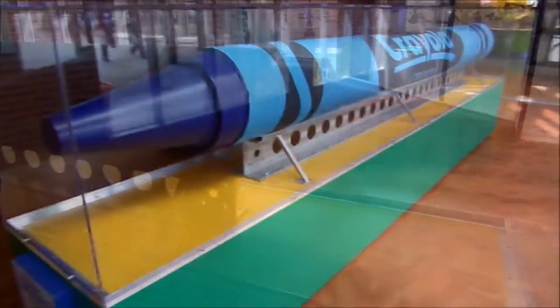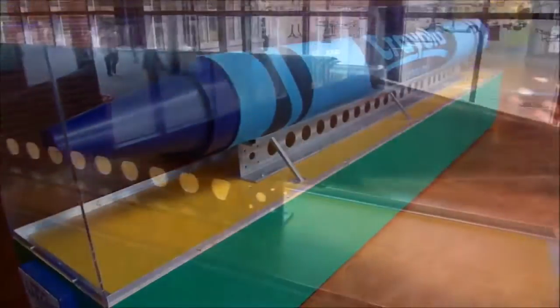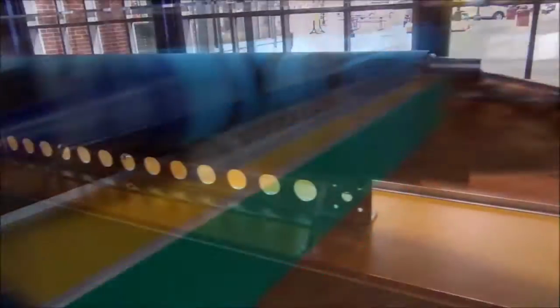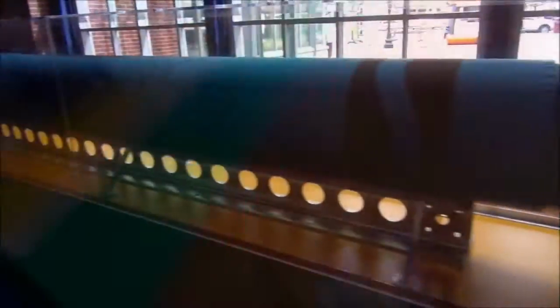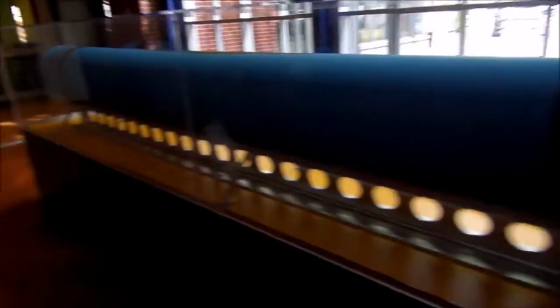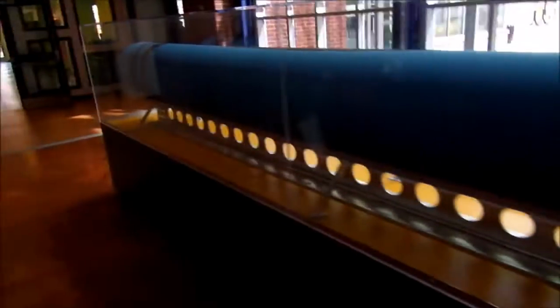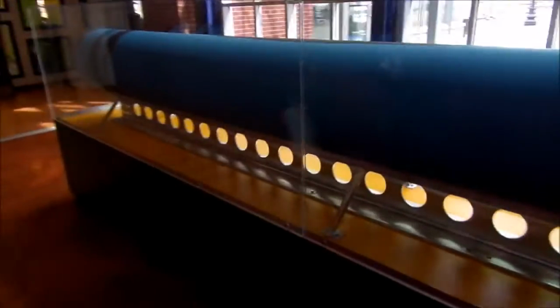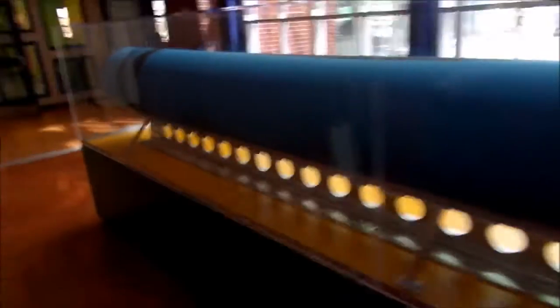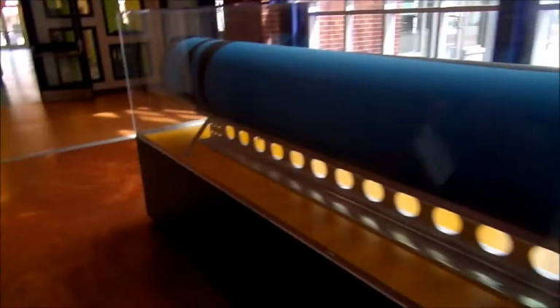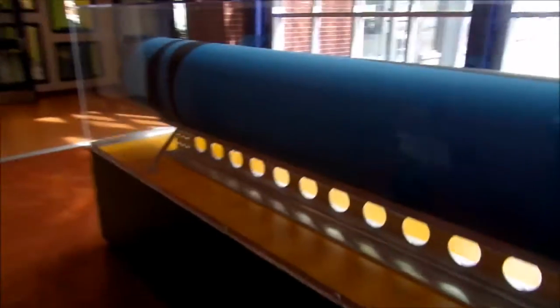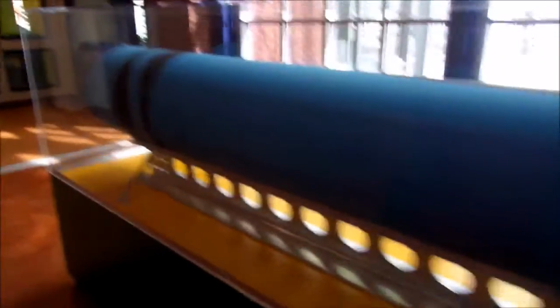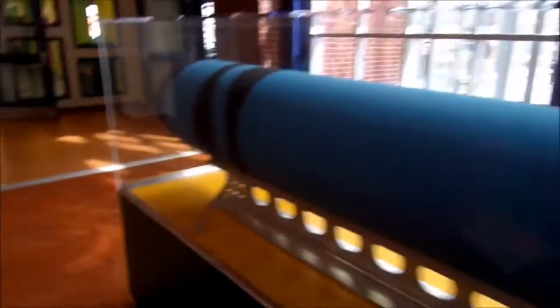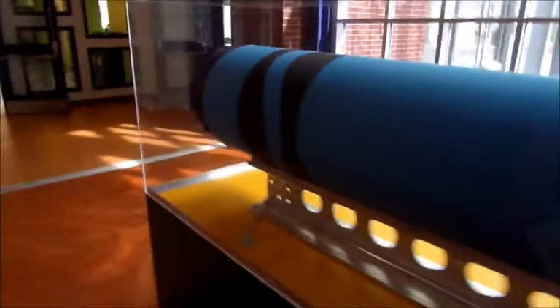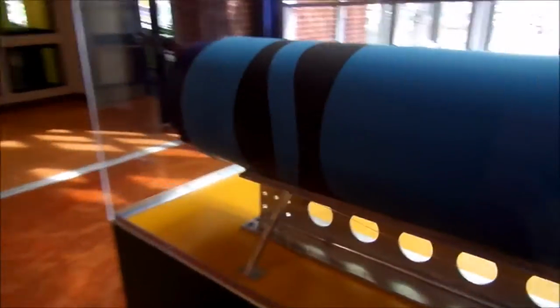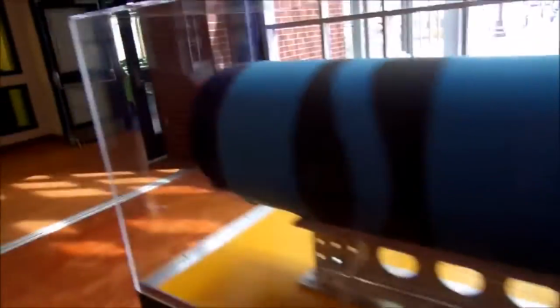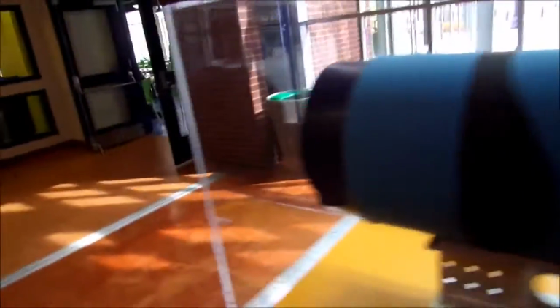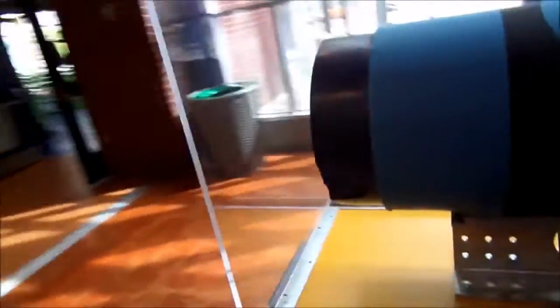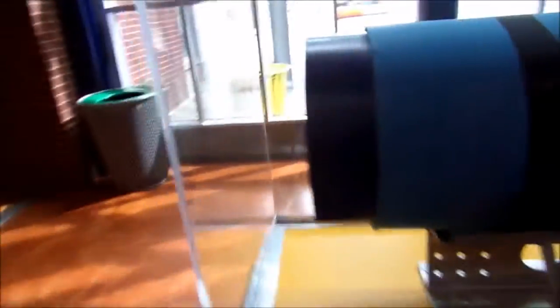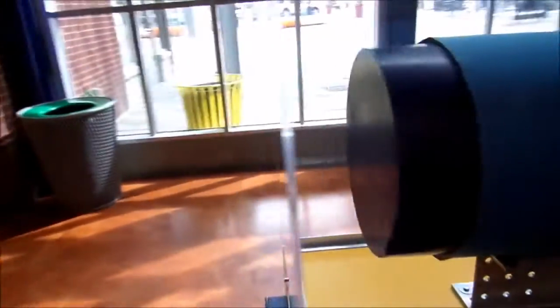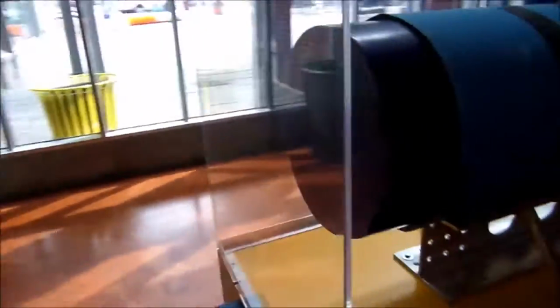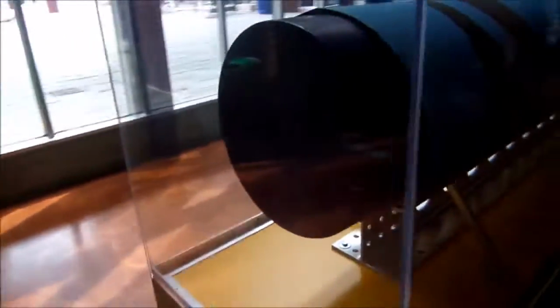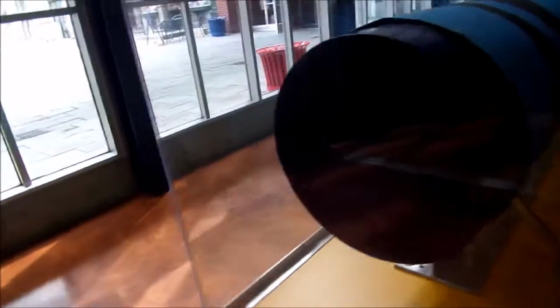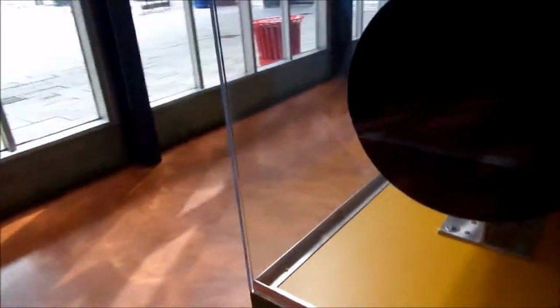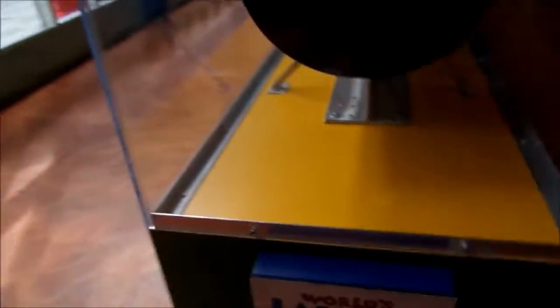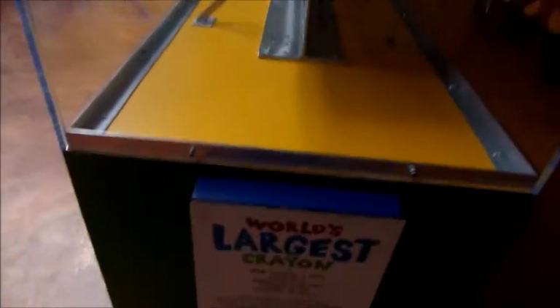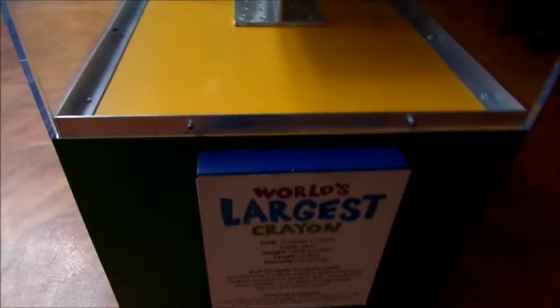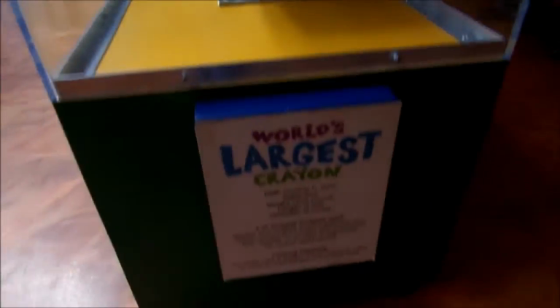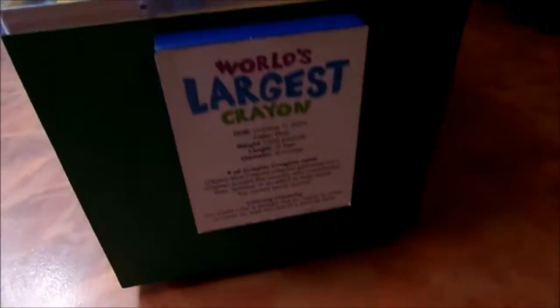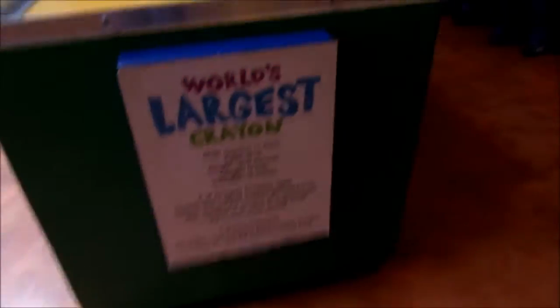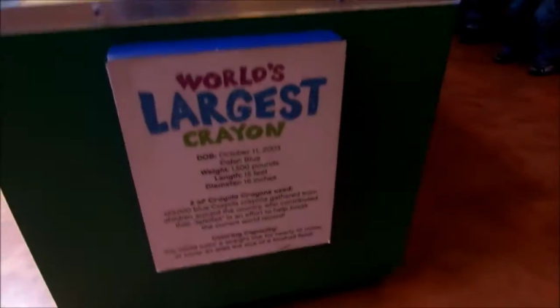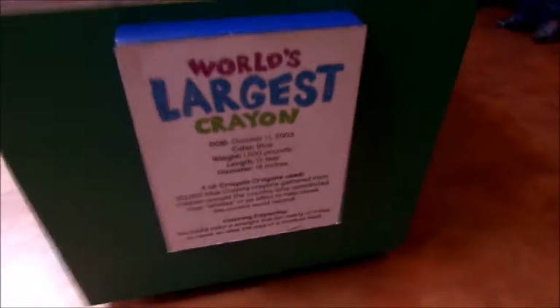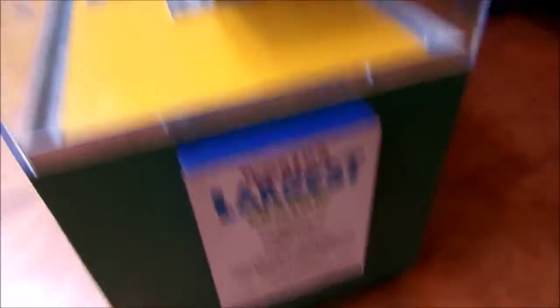Take a picture. And it's blue — my favorite color. The biggest crayon, the world's largest crayon.